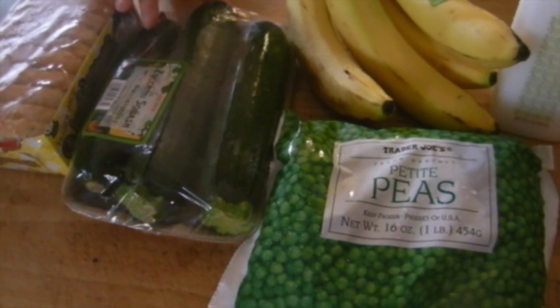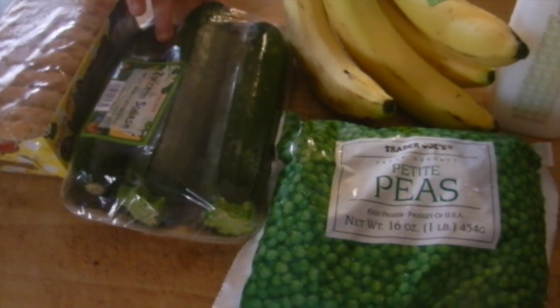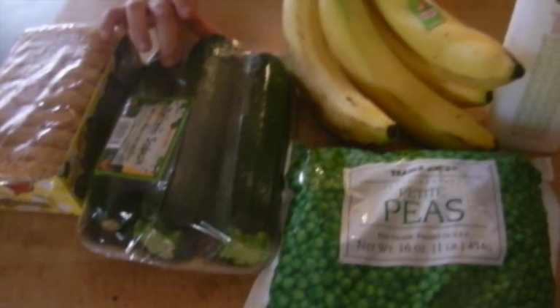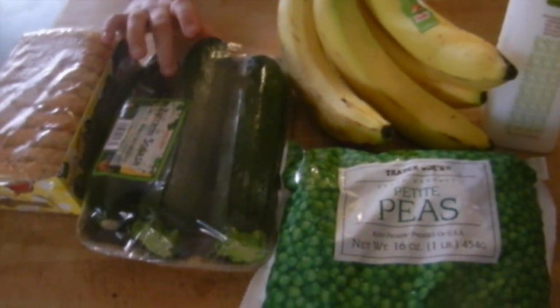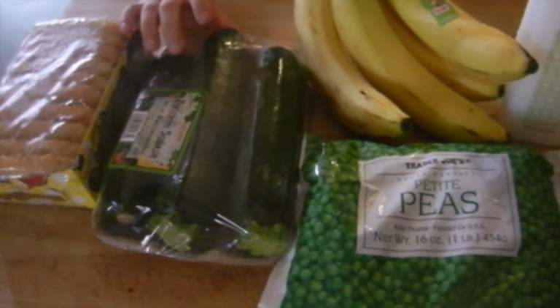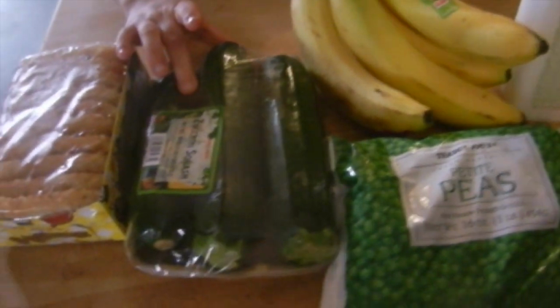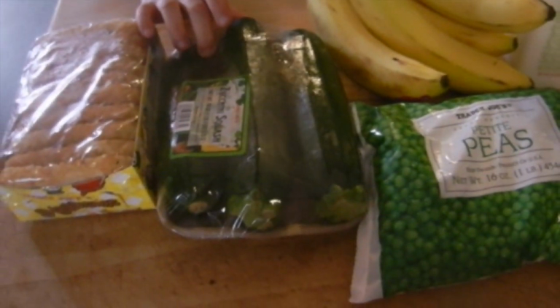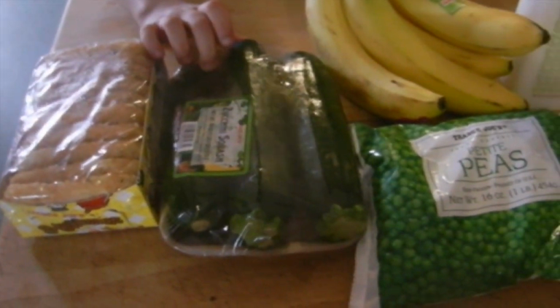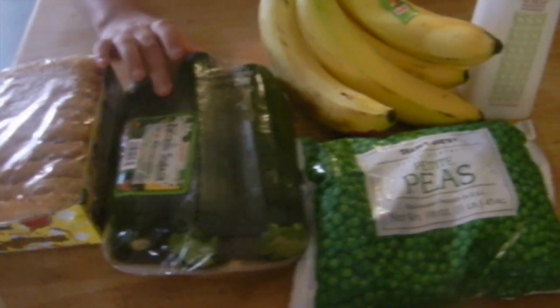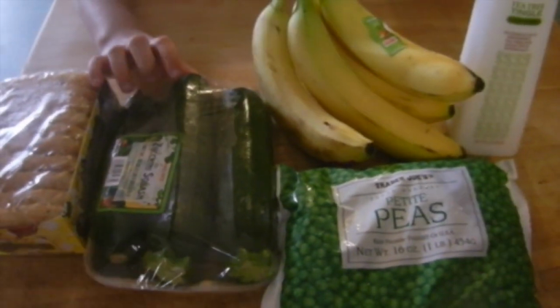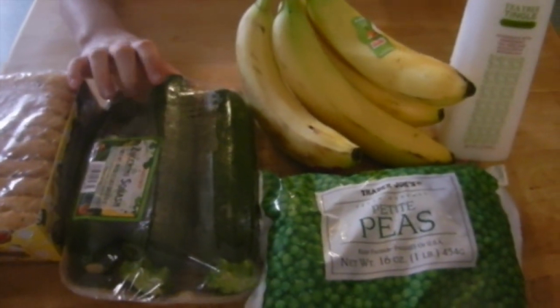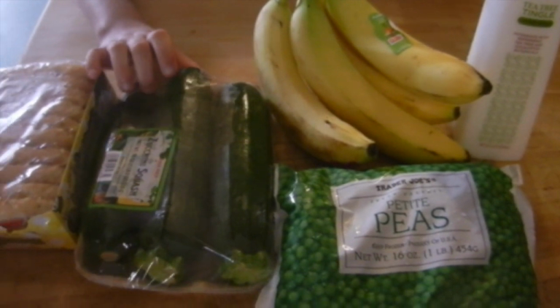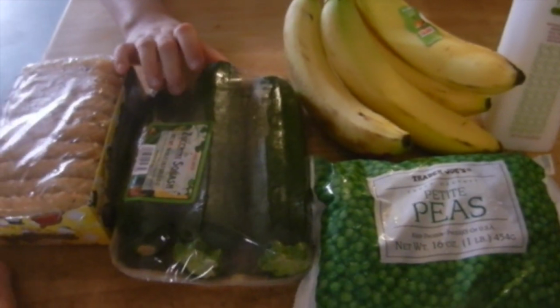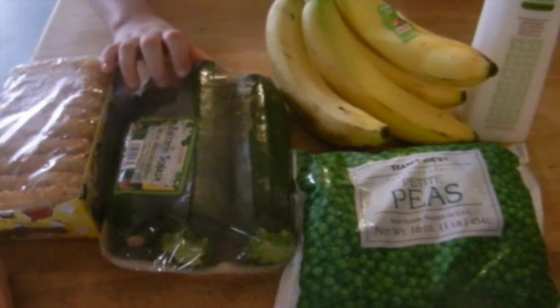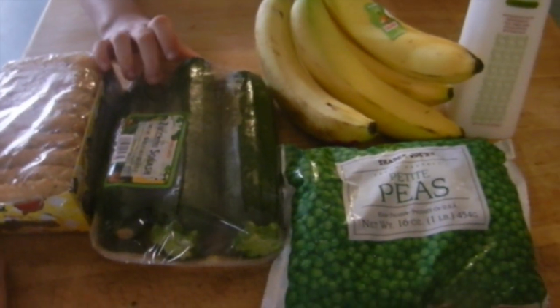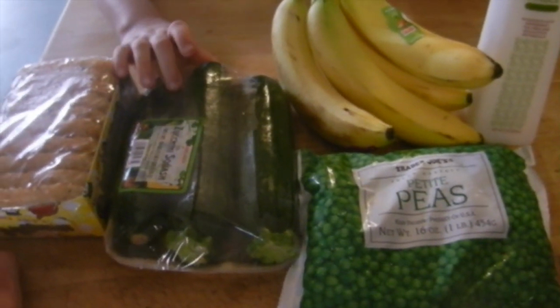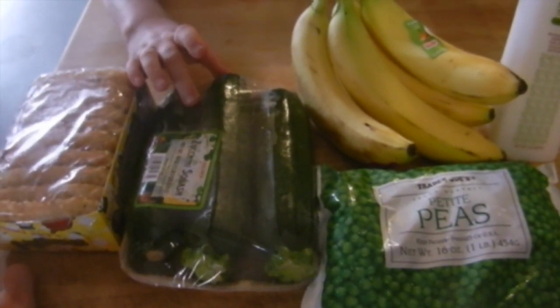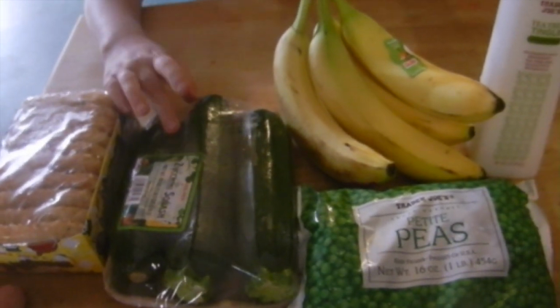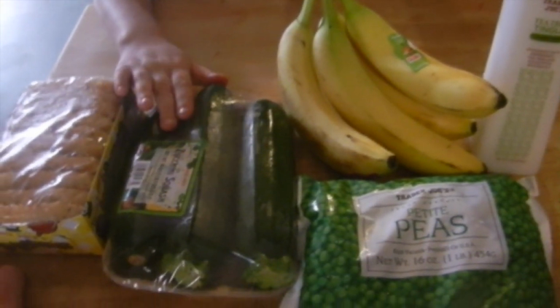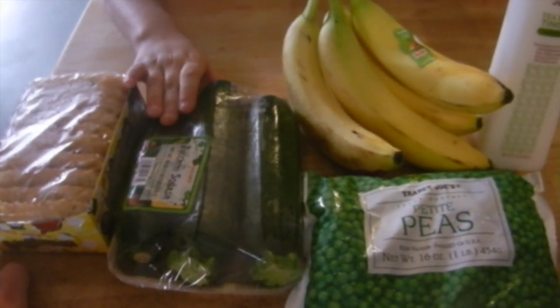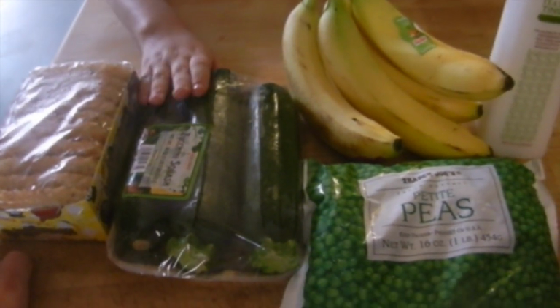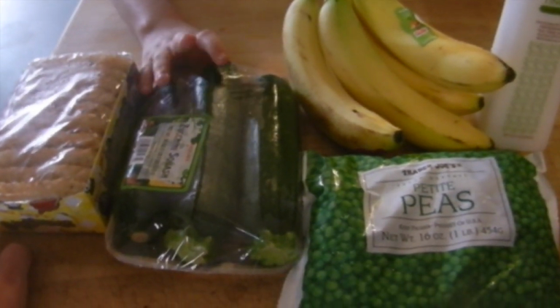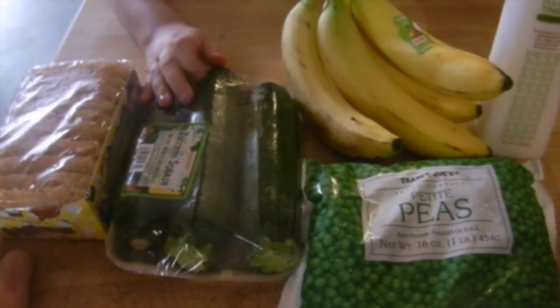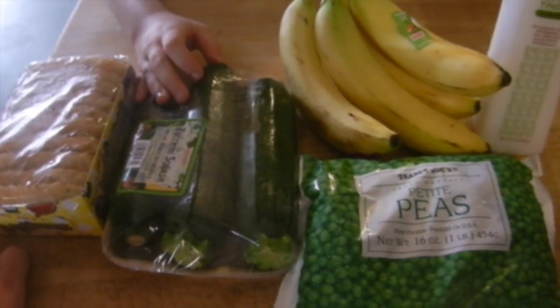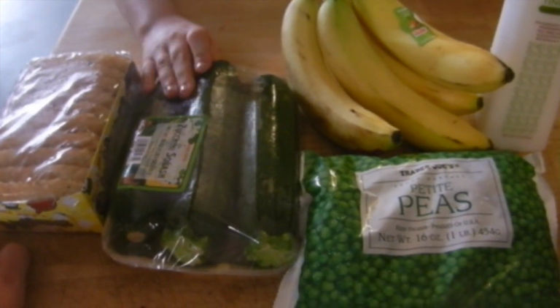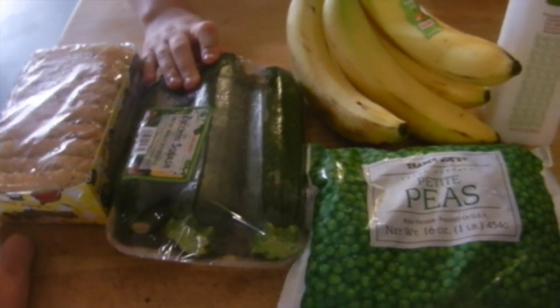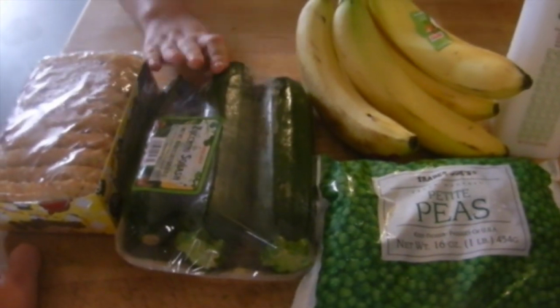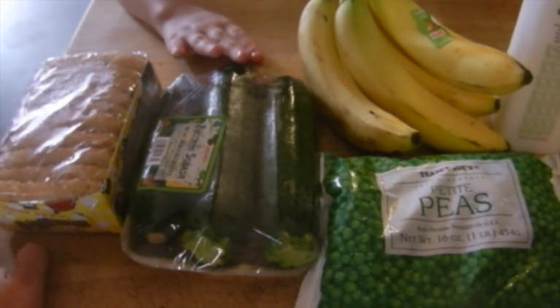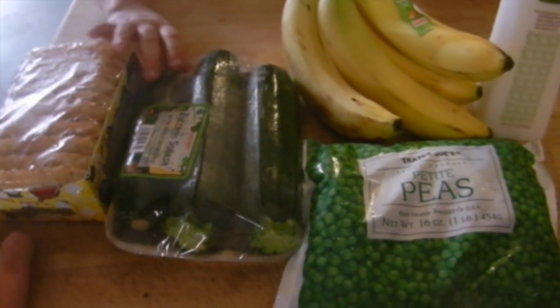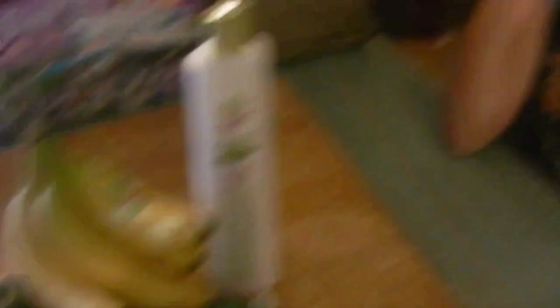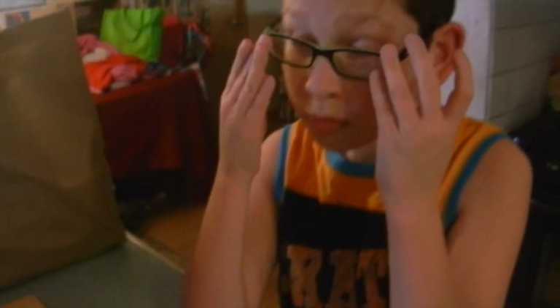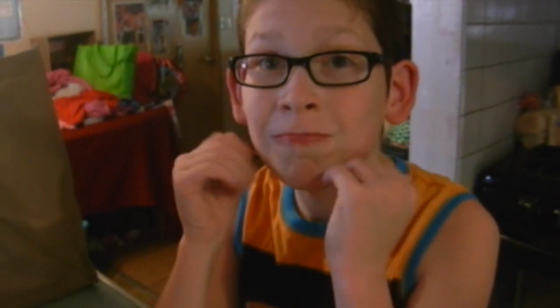That is our little Trader Joe's haul — it was about $11 or $12, bringing our grand total to around $152 for all three stores: one week of breakfast, one week of lunch, six nights of dinner, and snacks throughout the day for the kids.